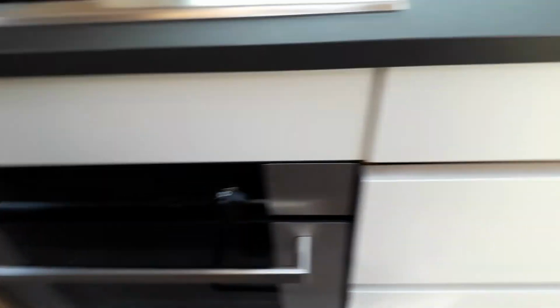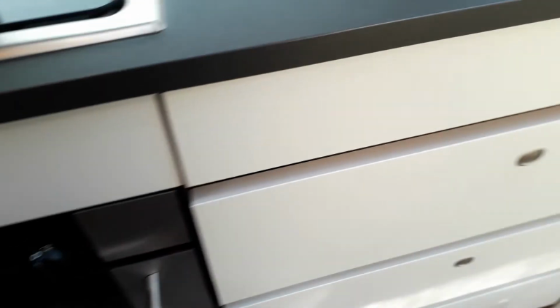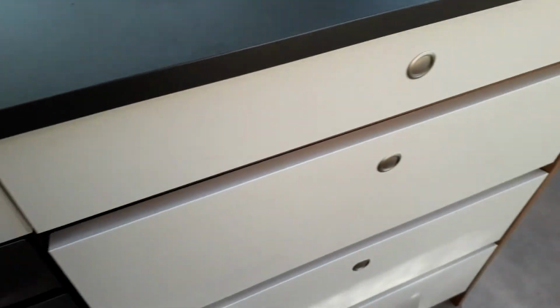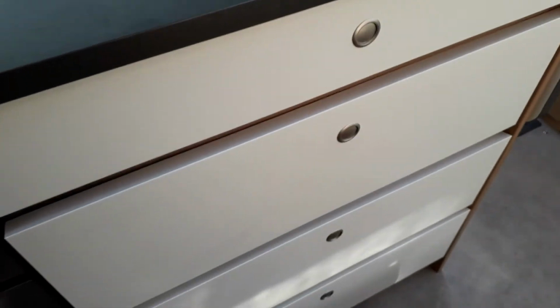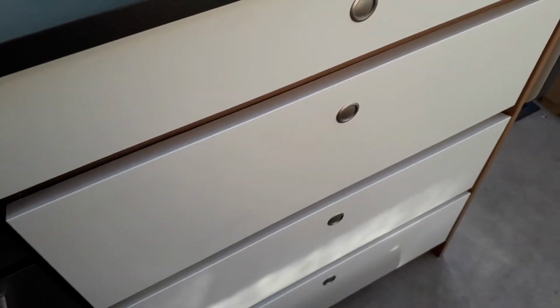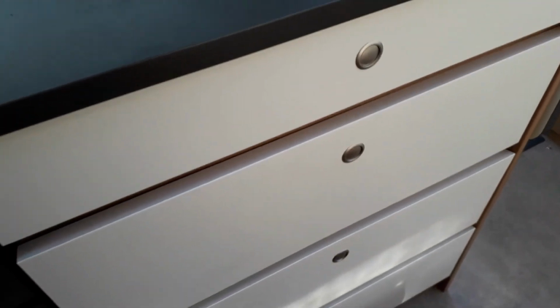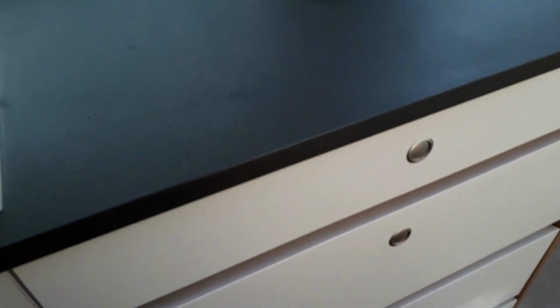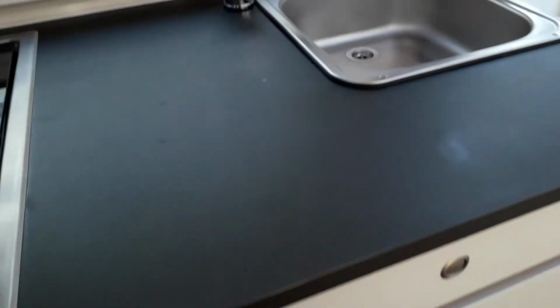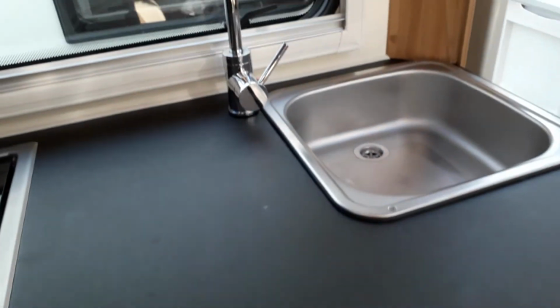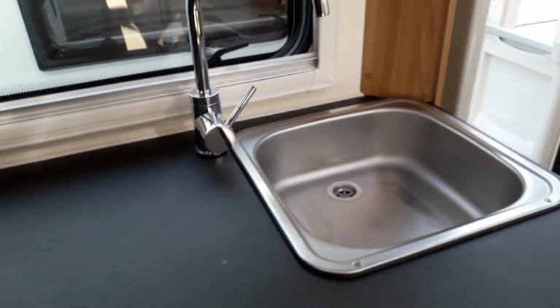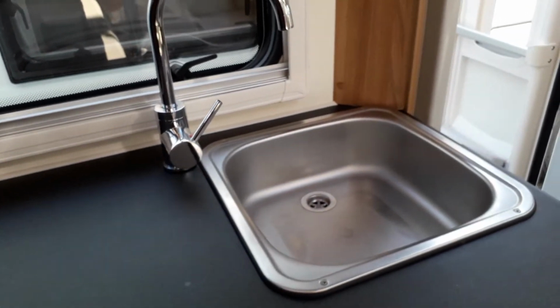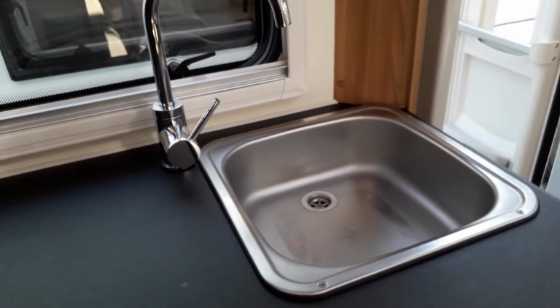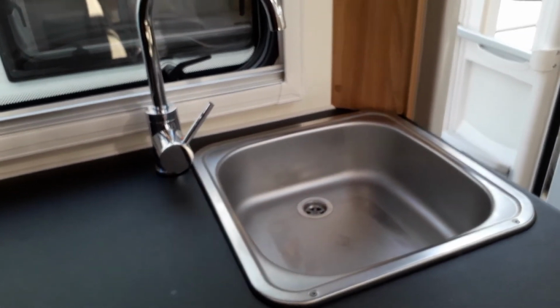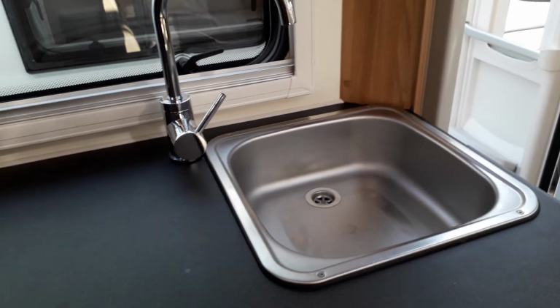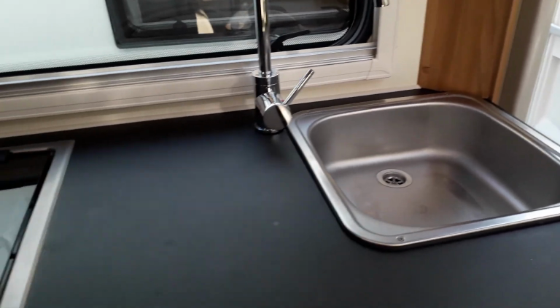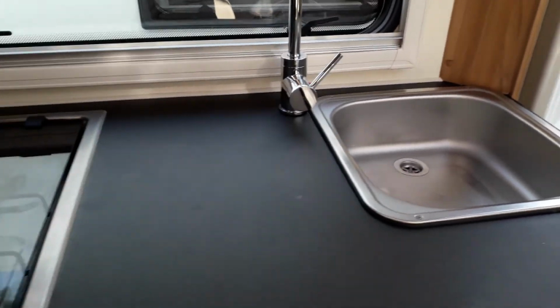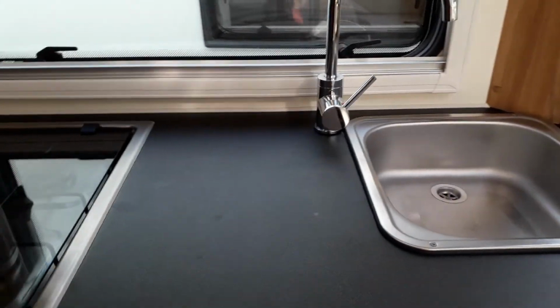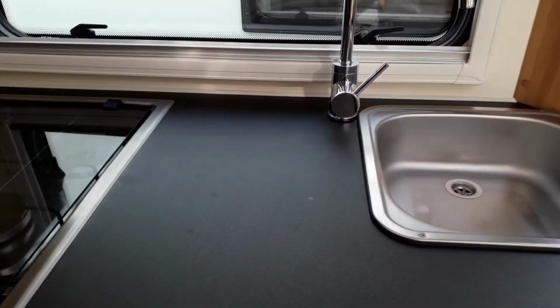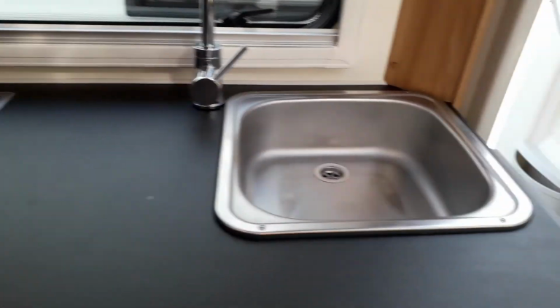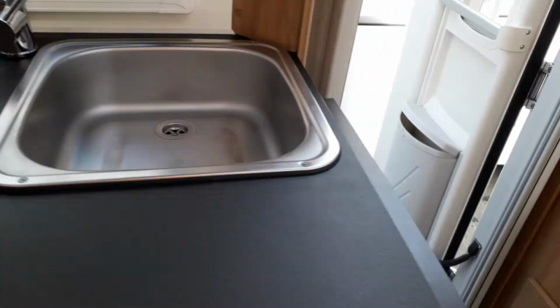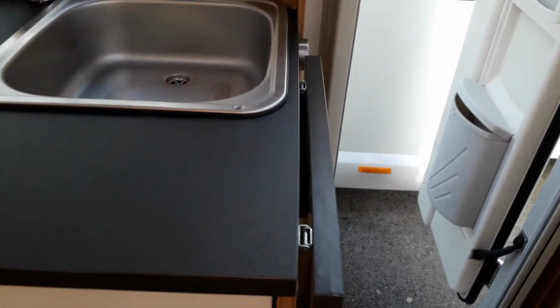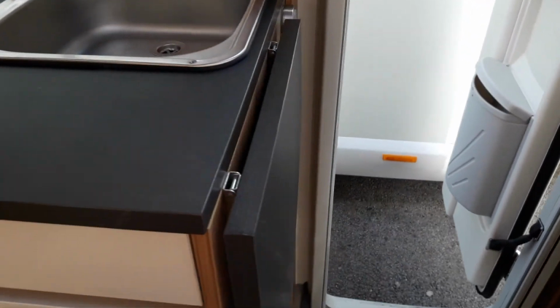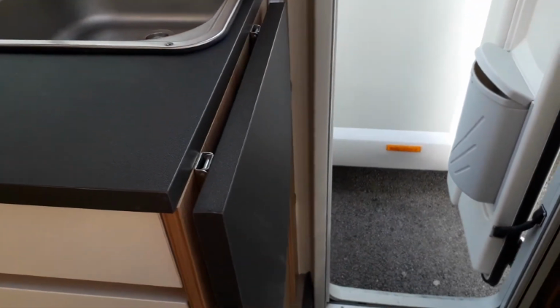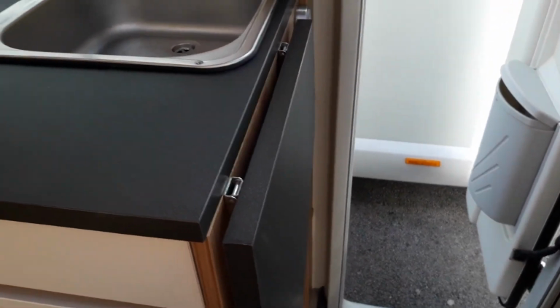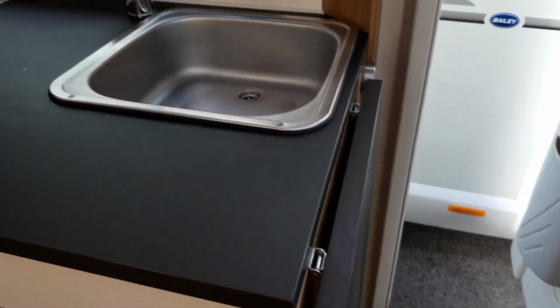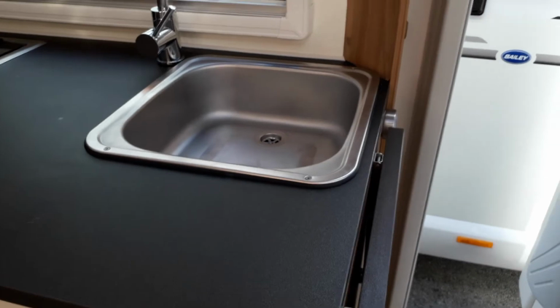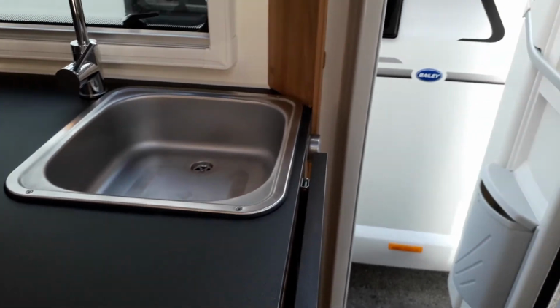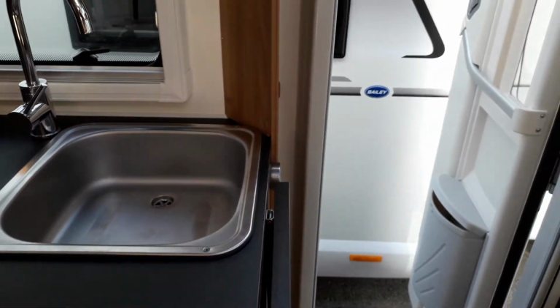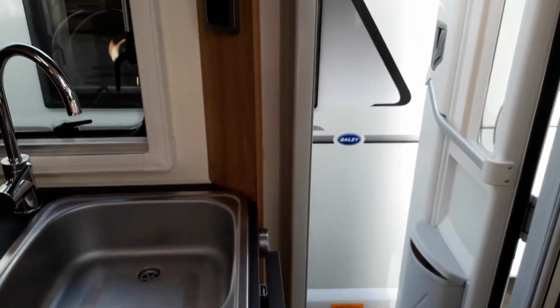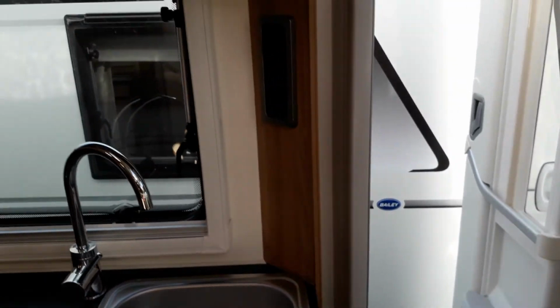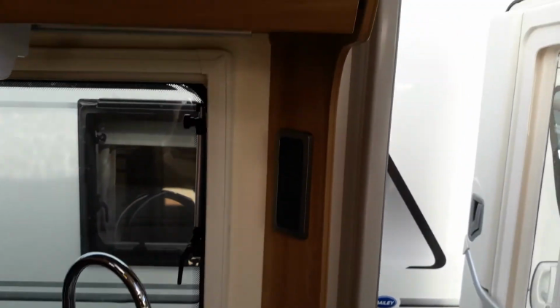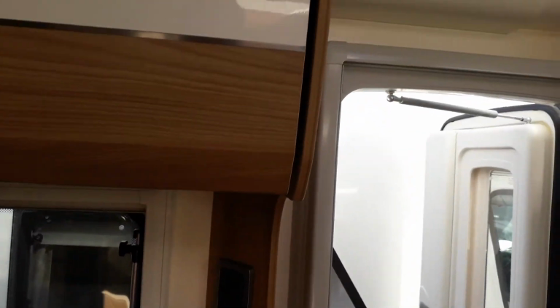Next to the oven, there are some storage drawers for your plastics, pots, and pans. You also have a sink, a bit of worktop space, and it's also got an extending part as well, so you can prepare your food quite easily.